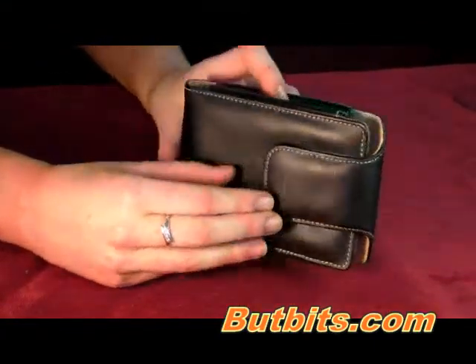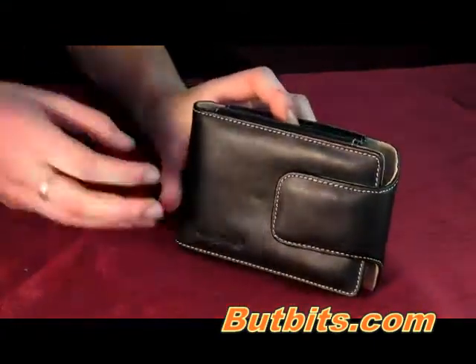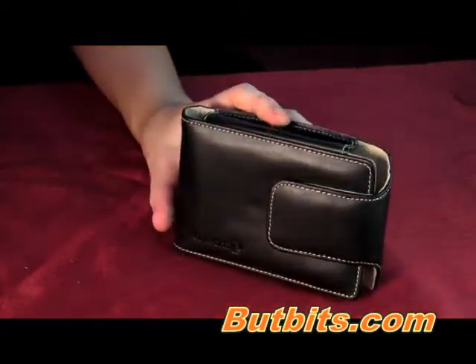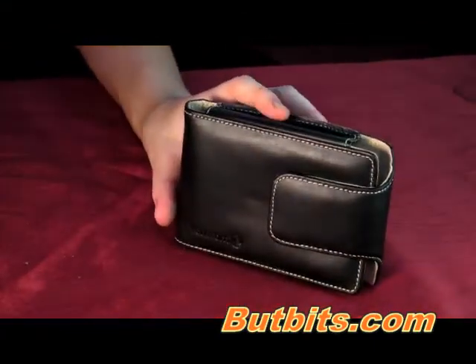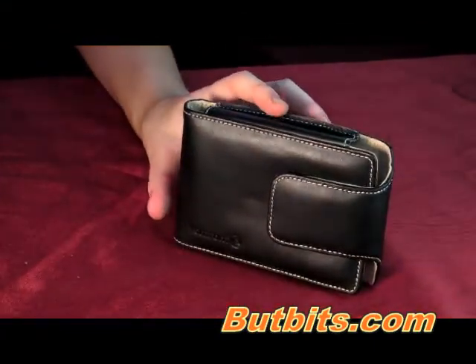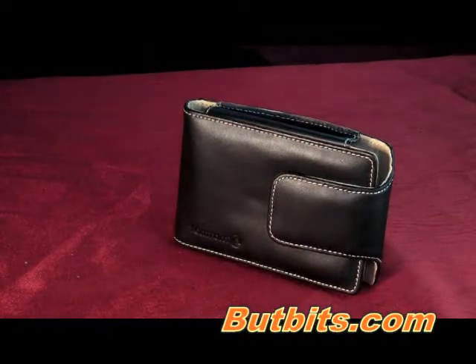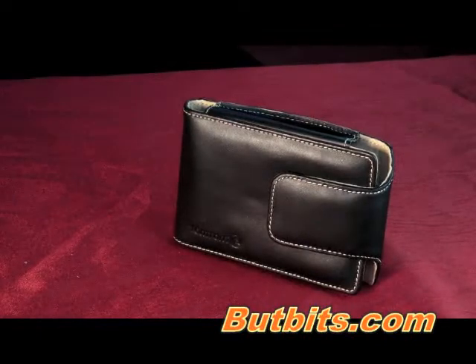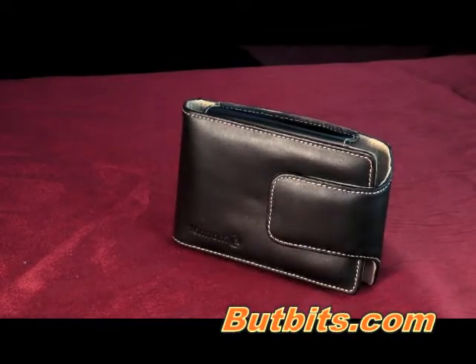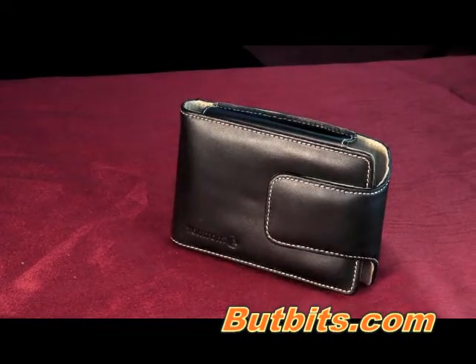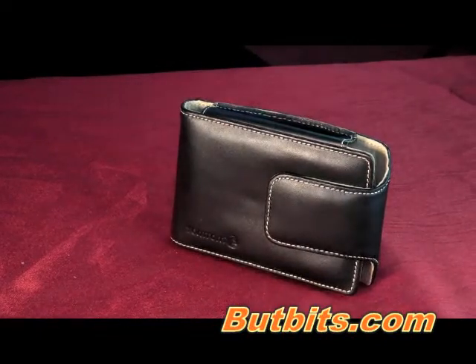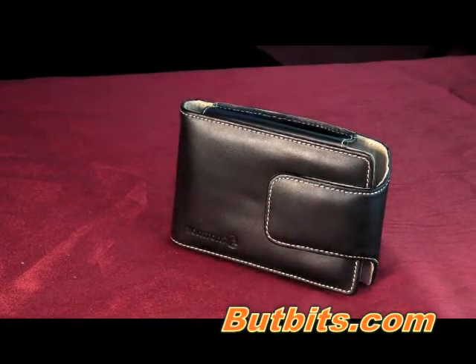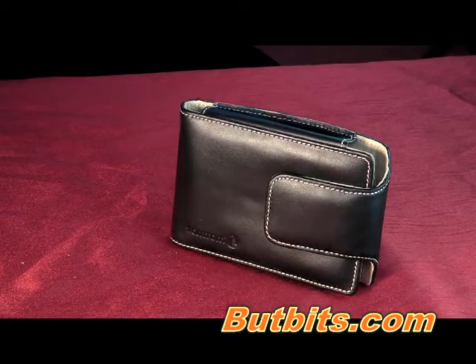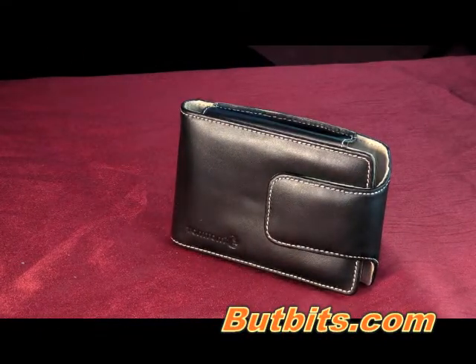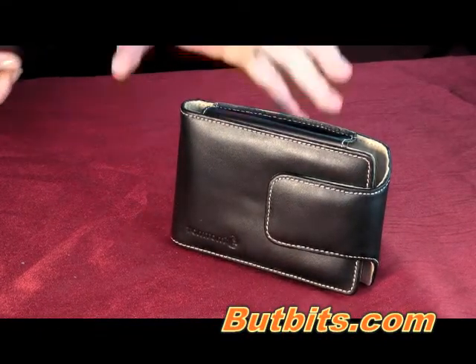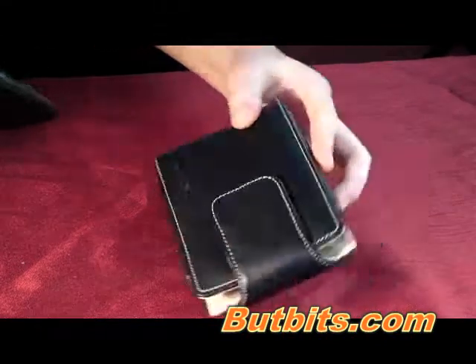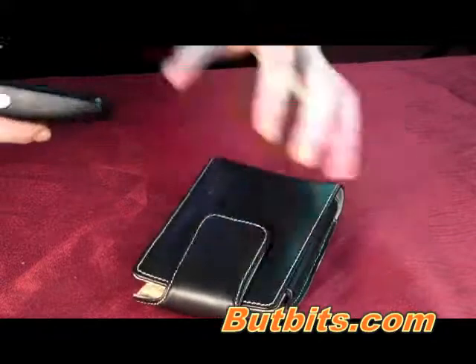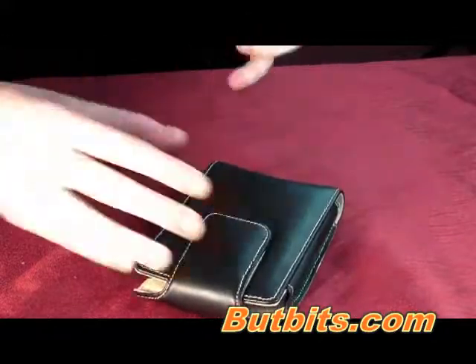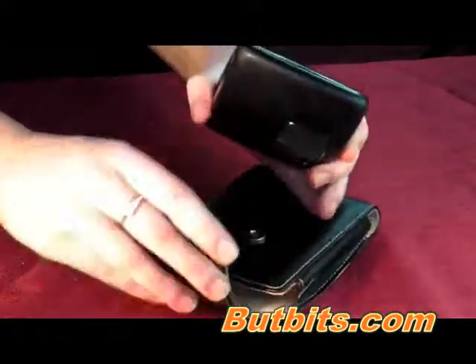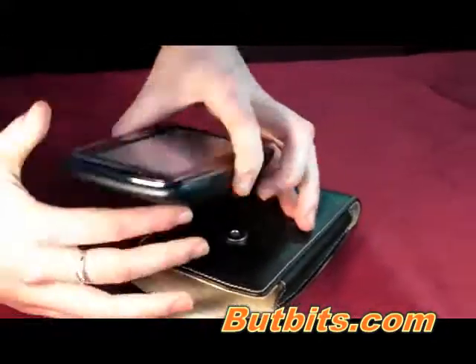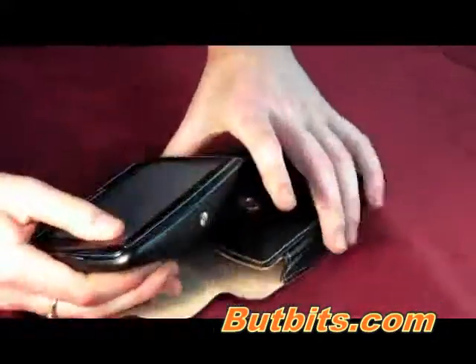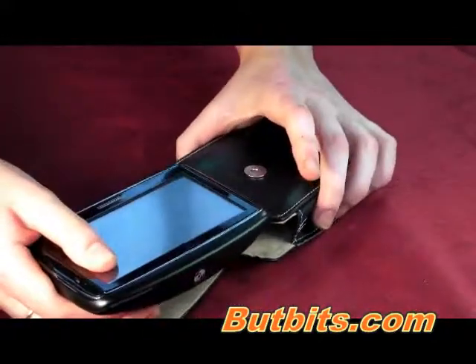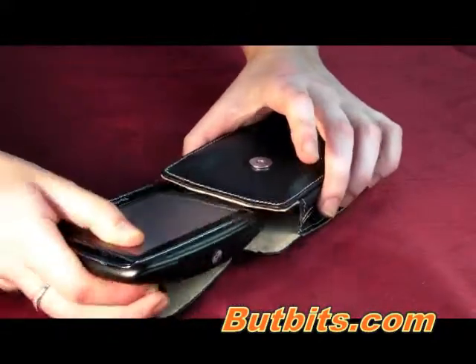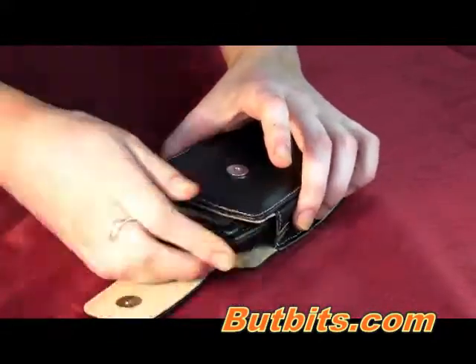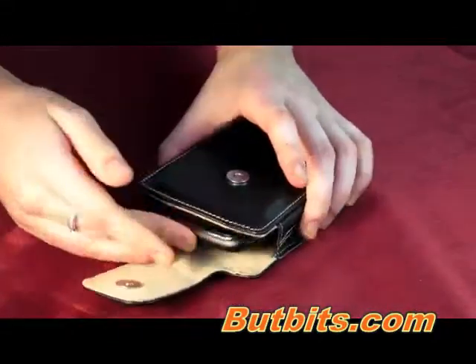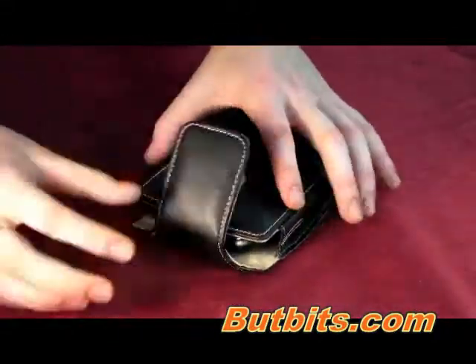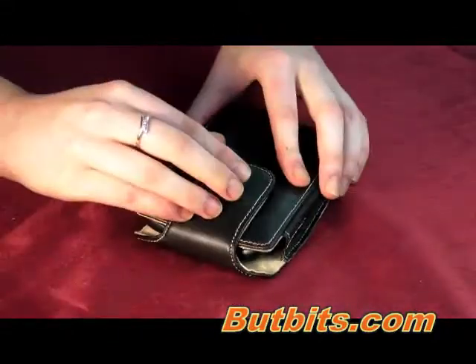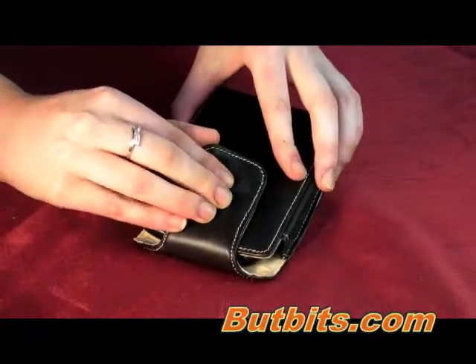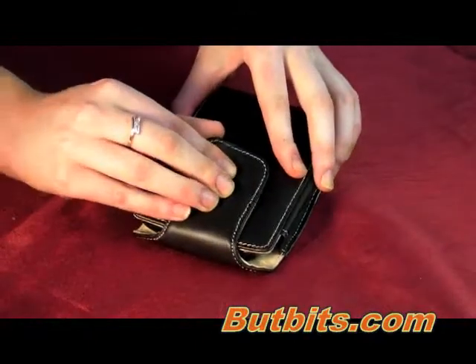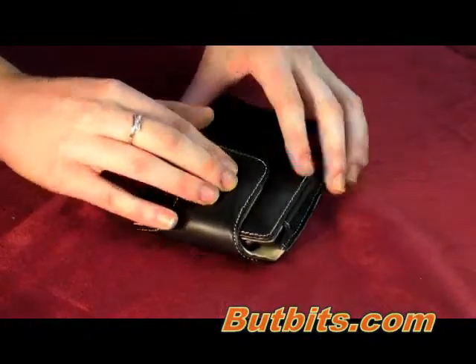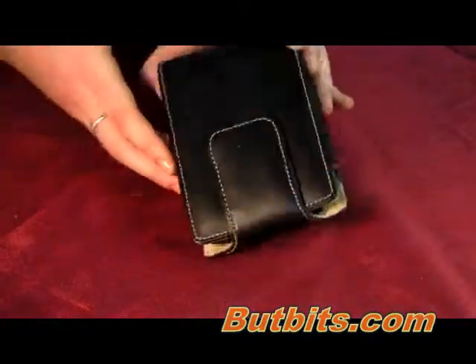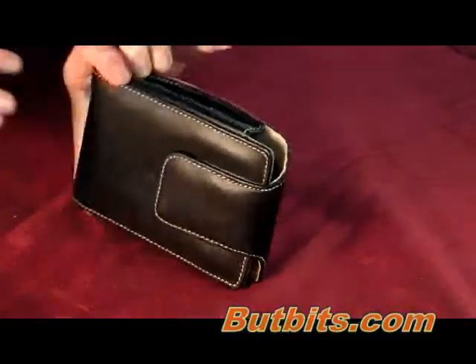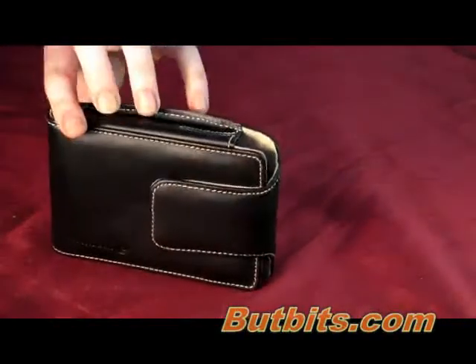I'm just going to show you an example here. I've got the TomTom Go Live, and you can see that it fits in nicely here like that.